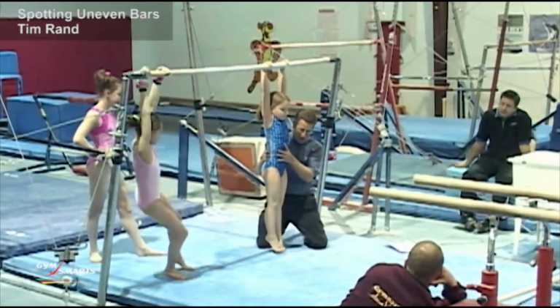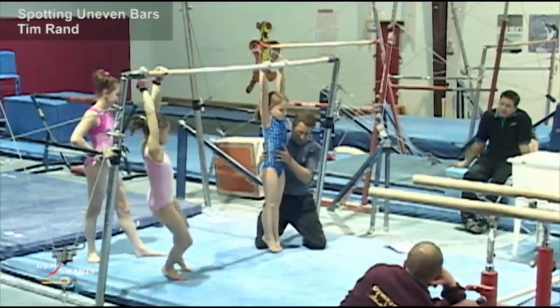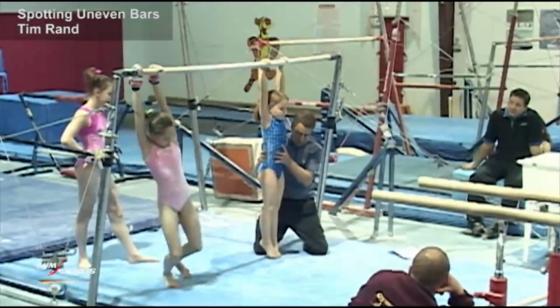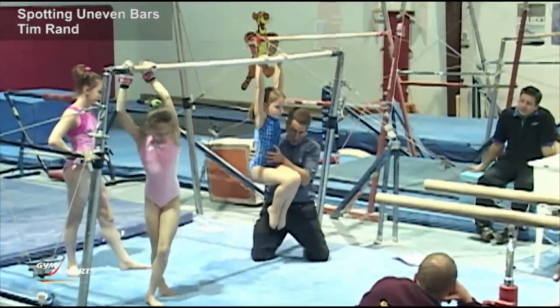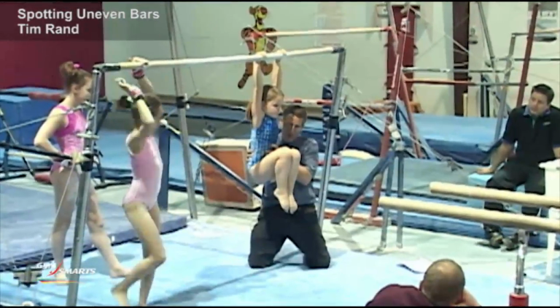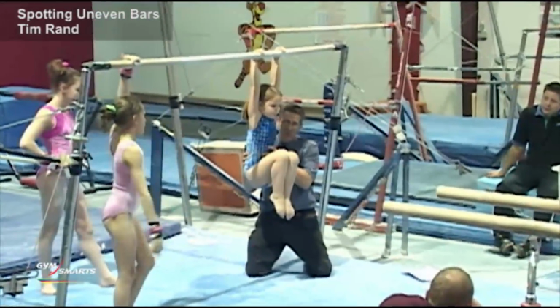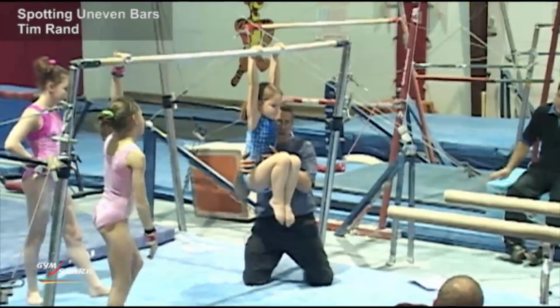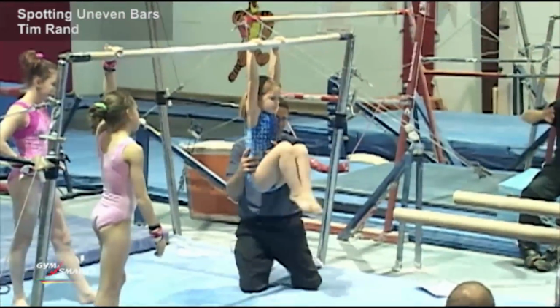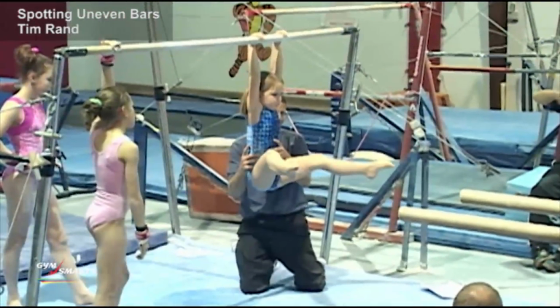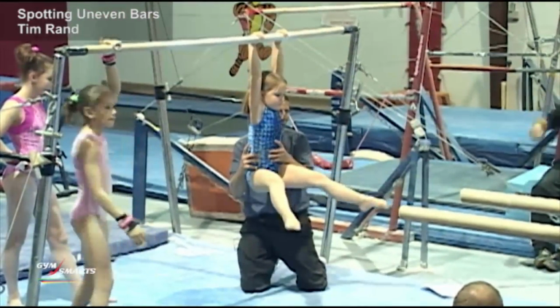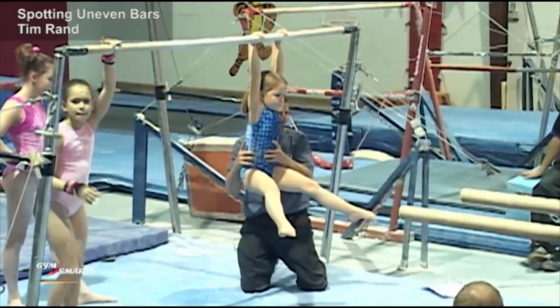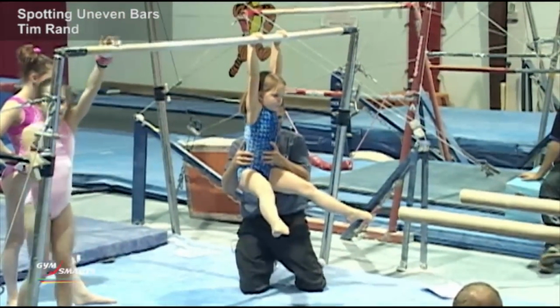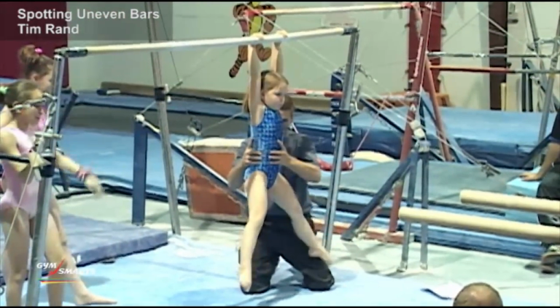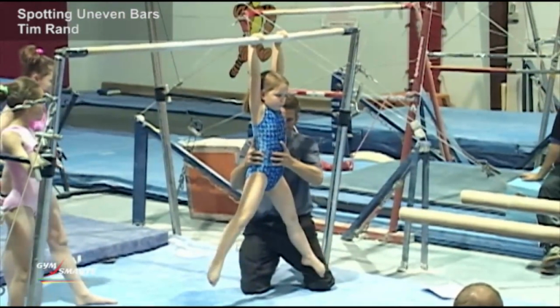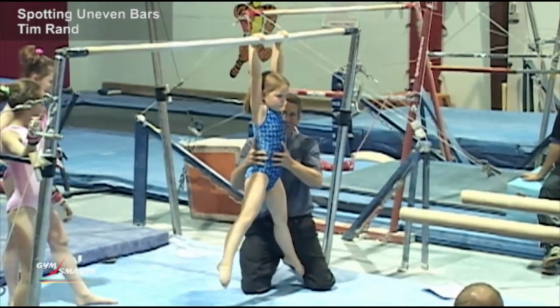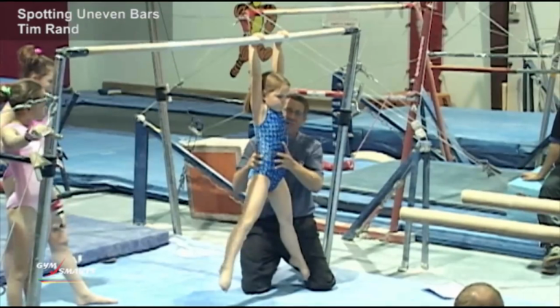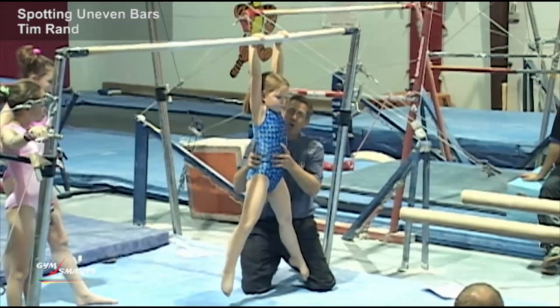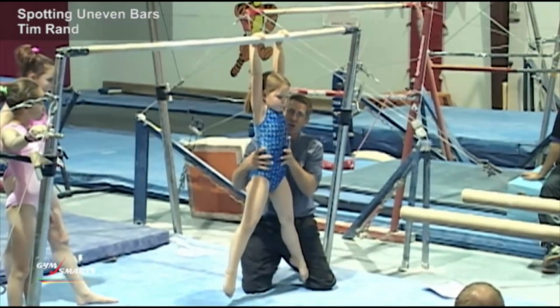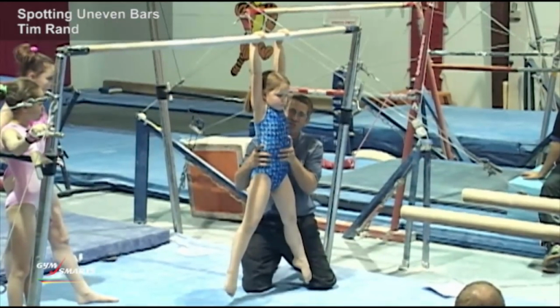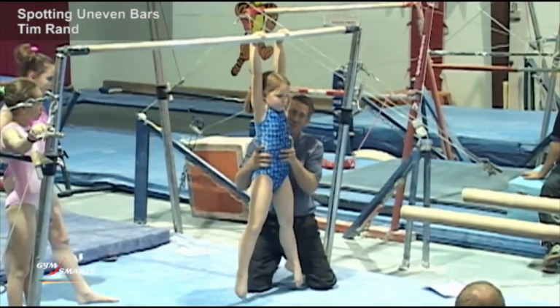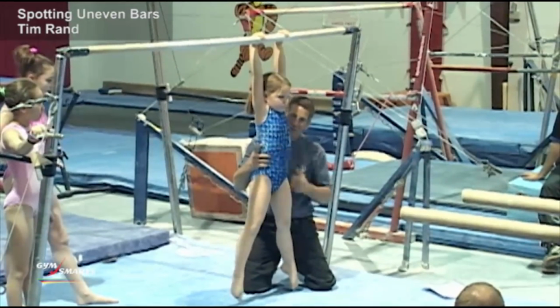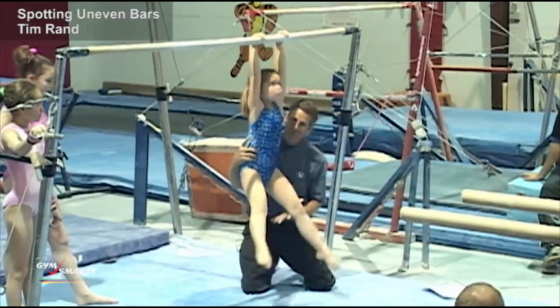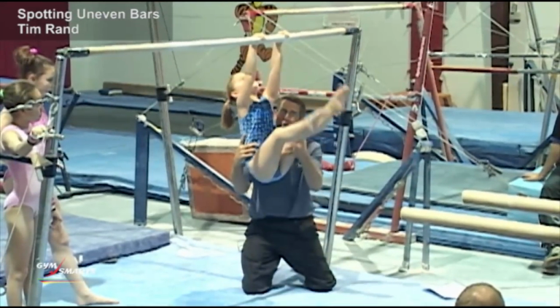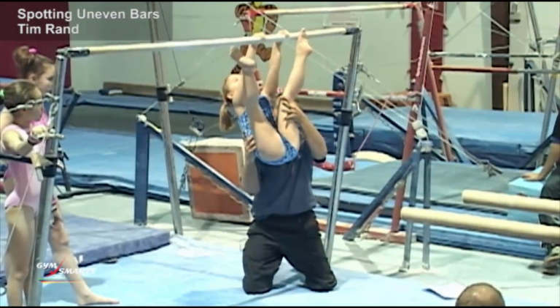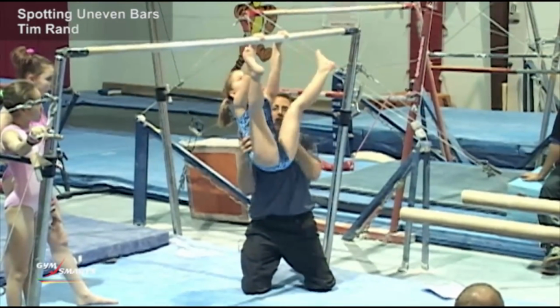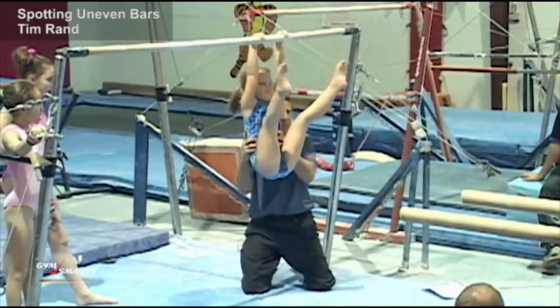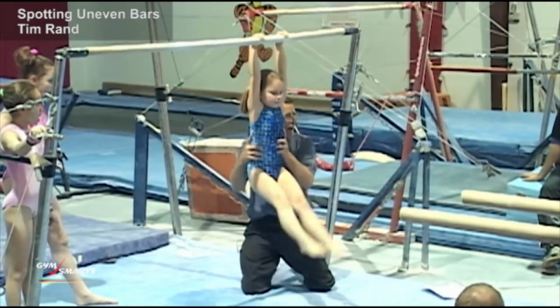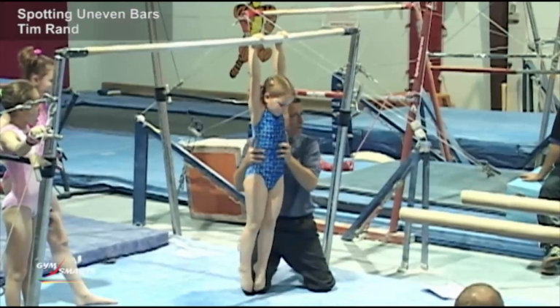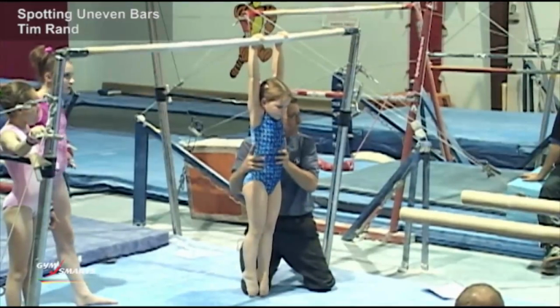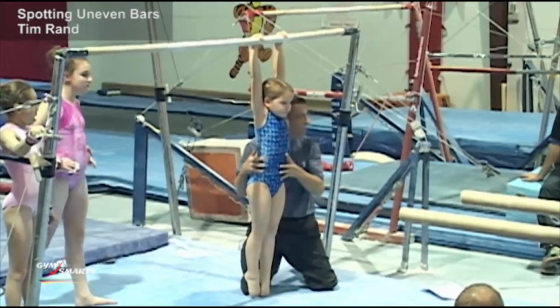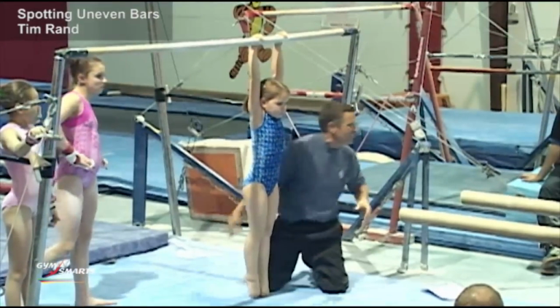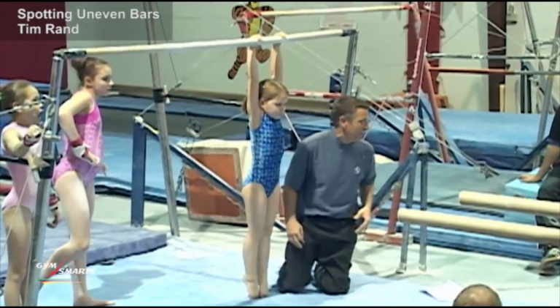Do a tuck position. Tuck your knees up. Do a straddle. Hang and do a straddle. Try to touch the ball with your toes. Good. I have close proximity of this athlete.